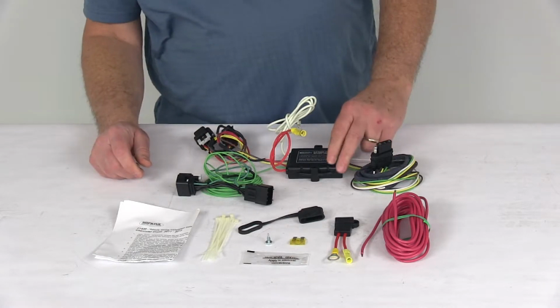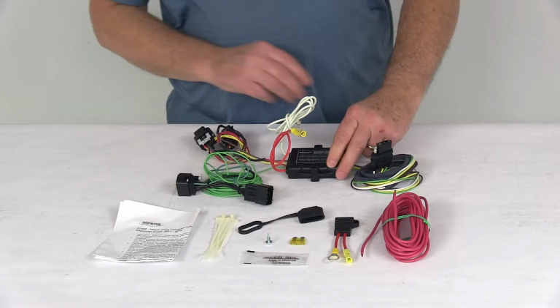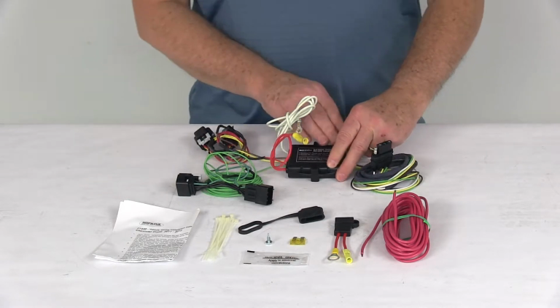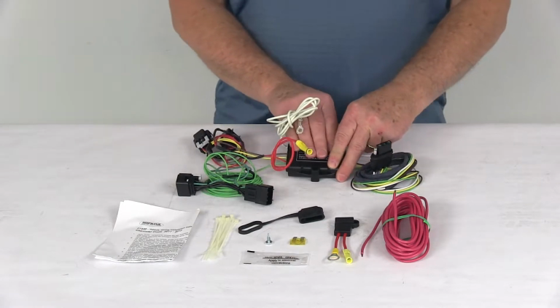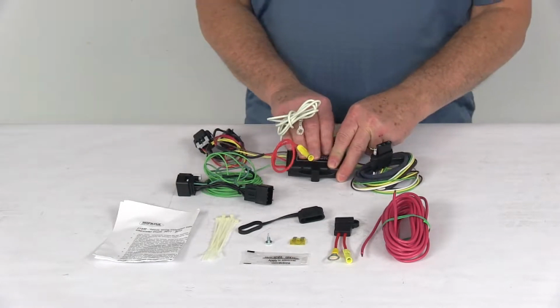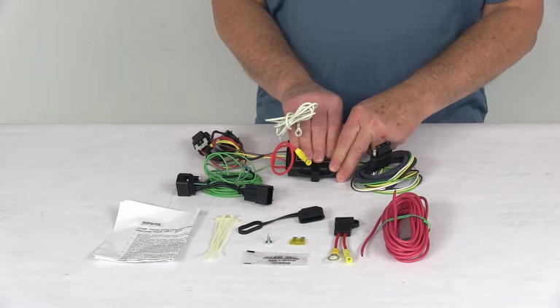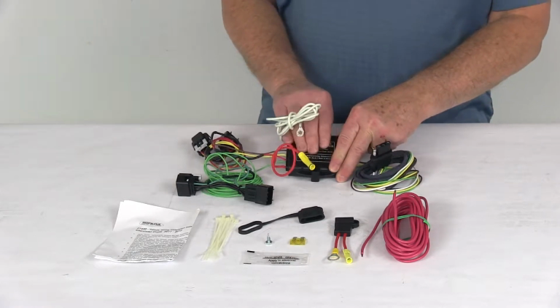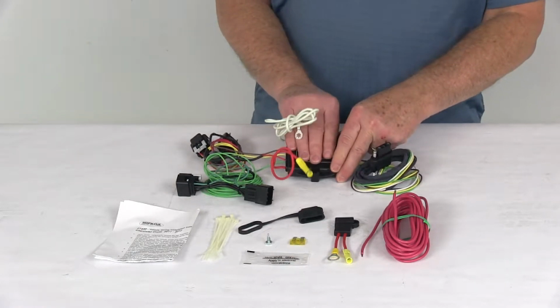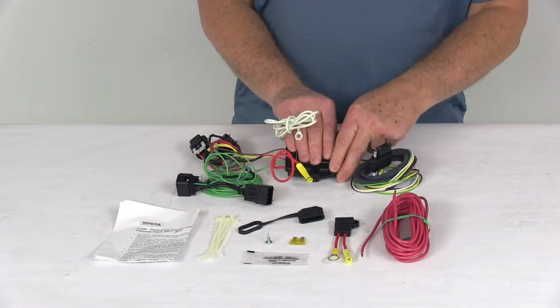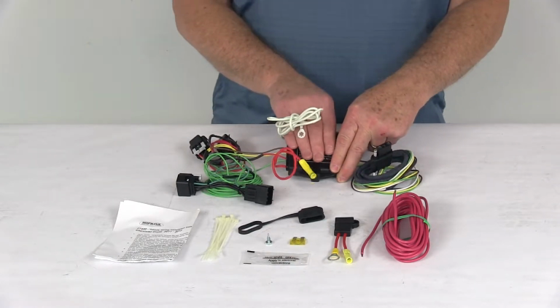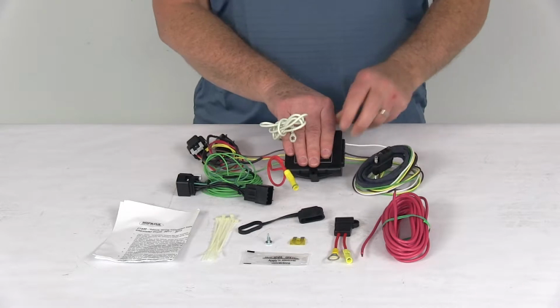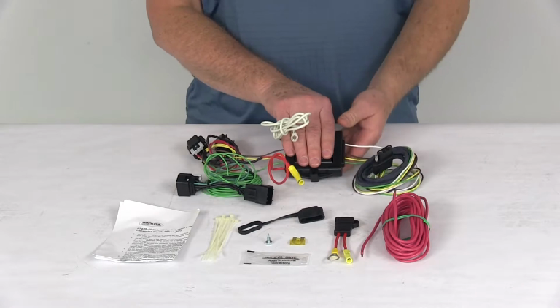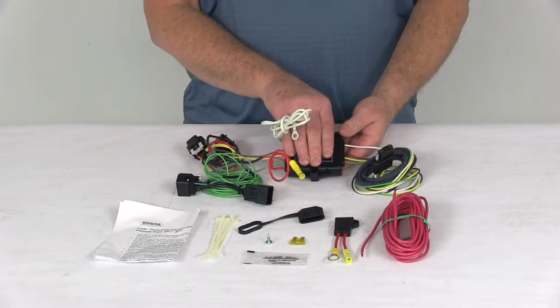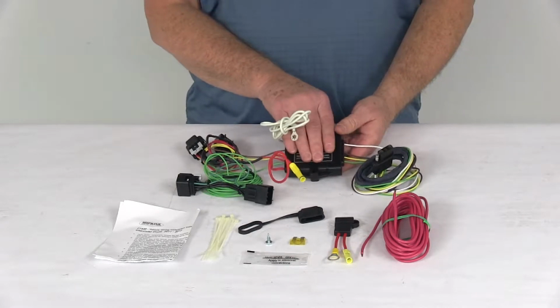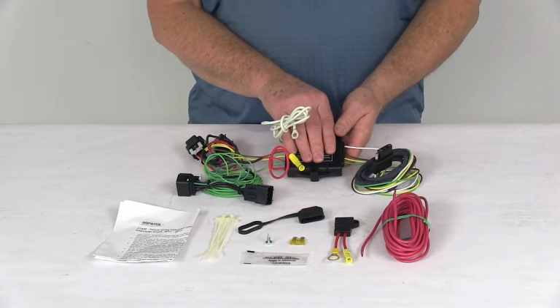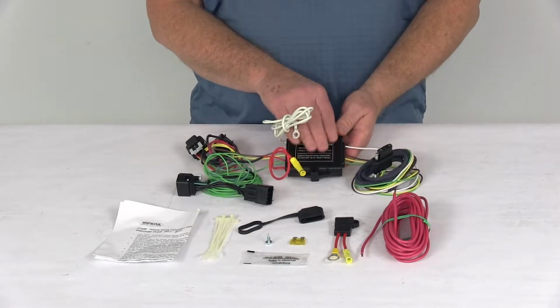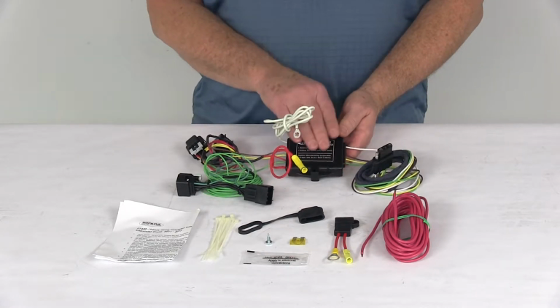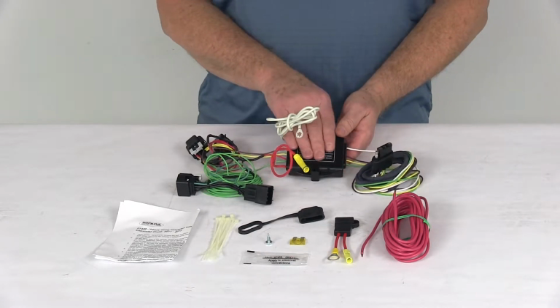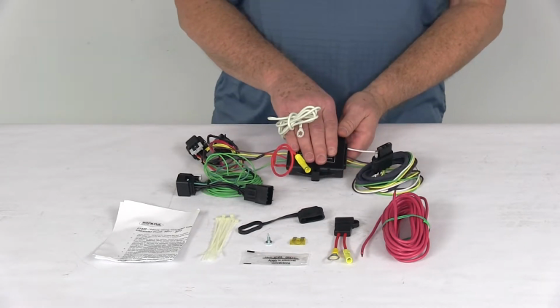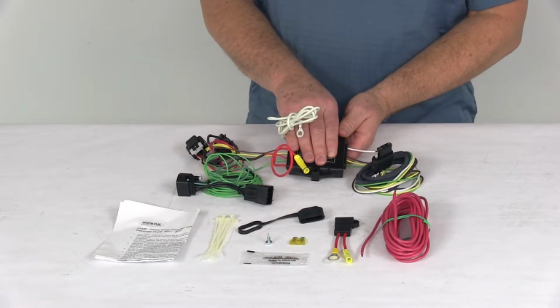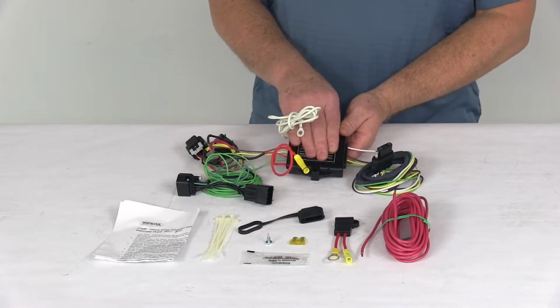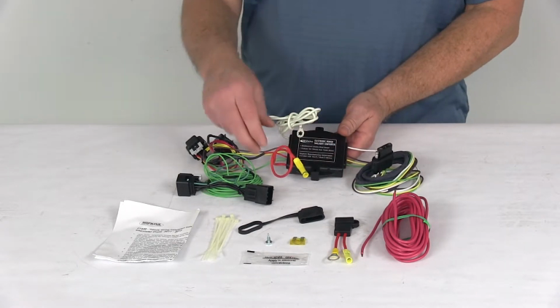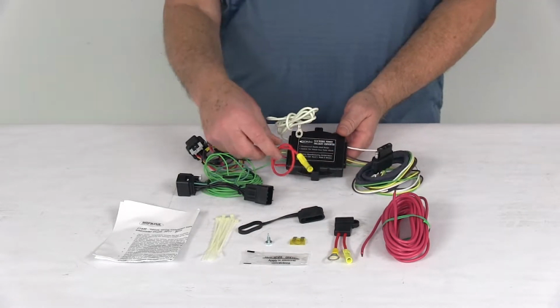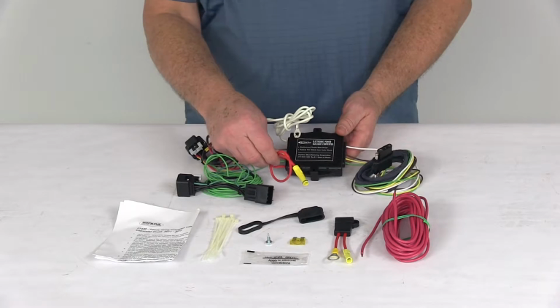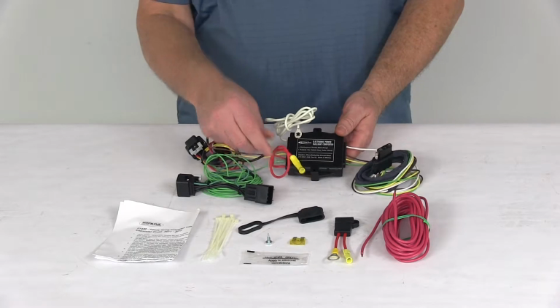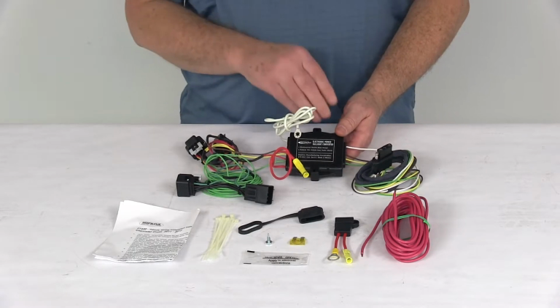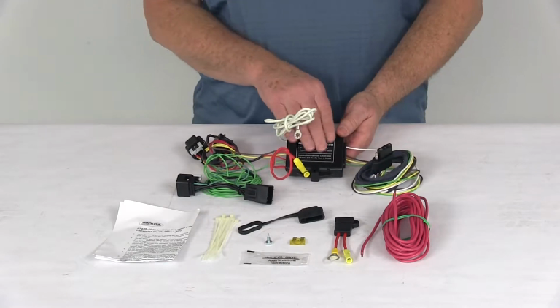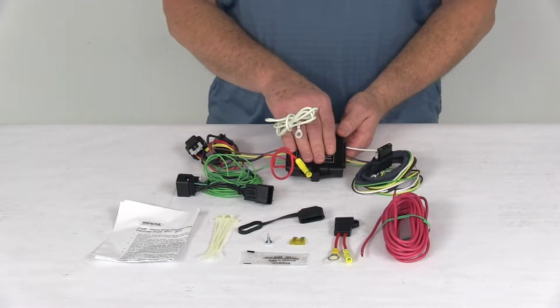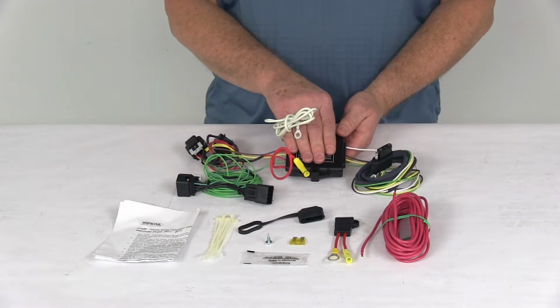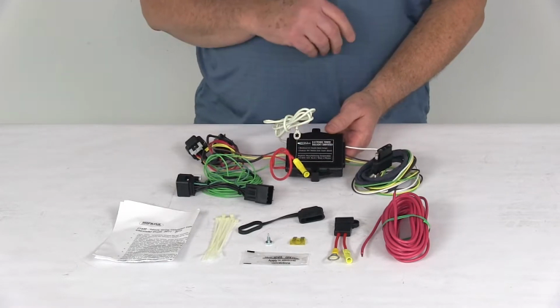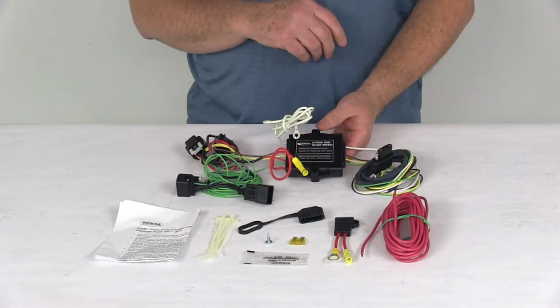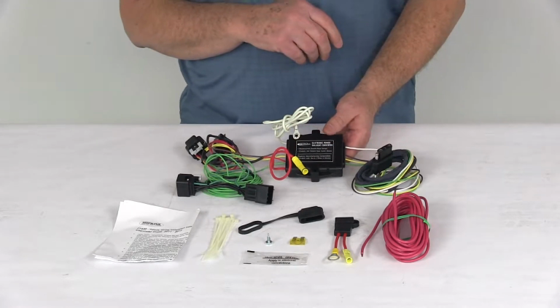This does include a taillight converter — this black box right here — and that's to ensure your vehicle's wiring will match that of your trailer. It is a powered module, which is why it connects directly to the battery, to avoid overloading your vehicle's electrical system.